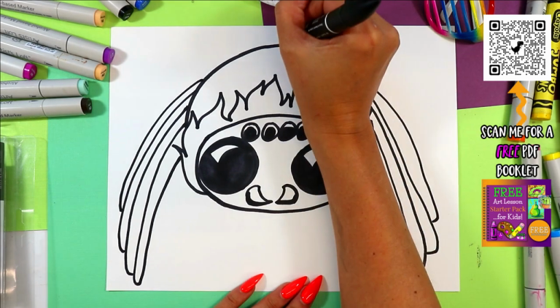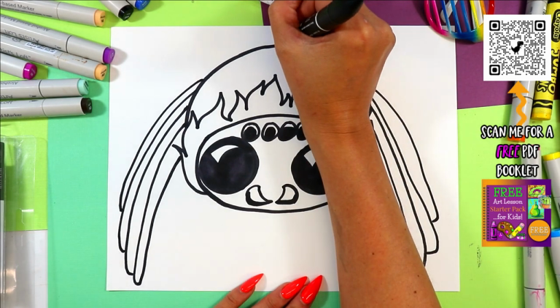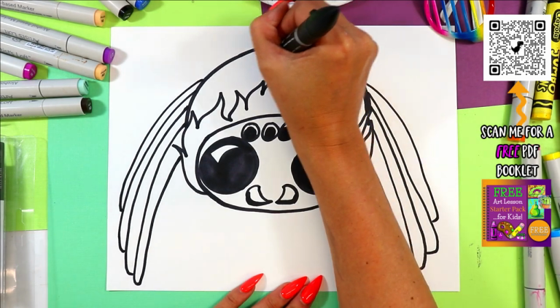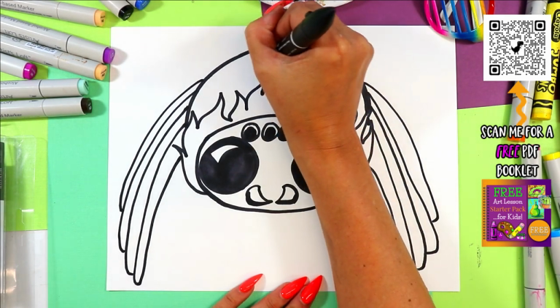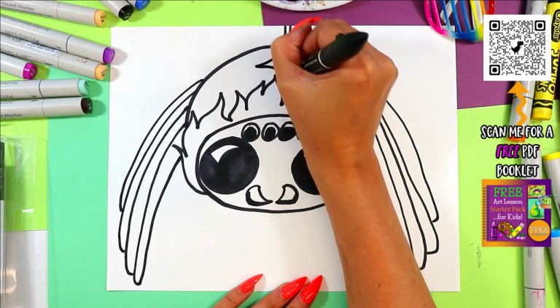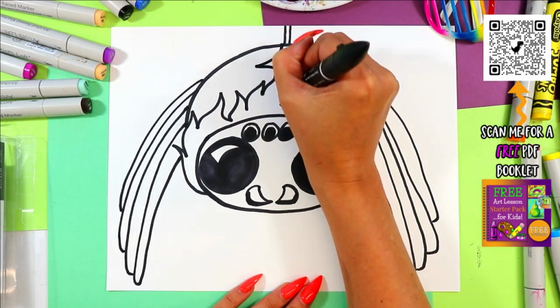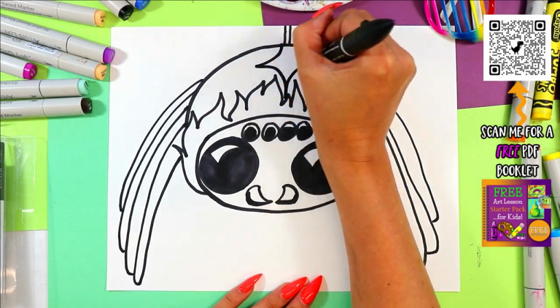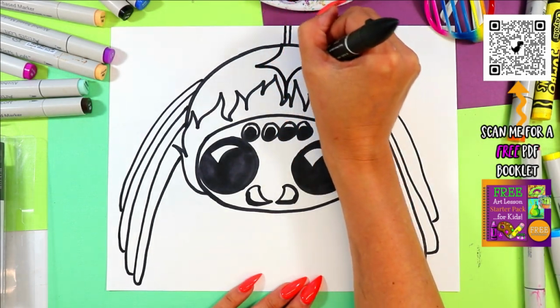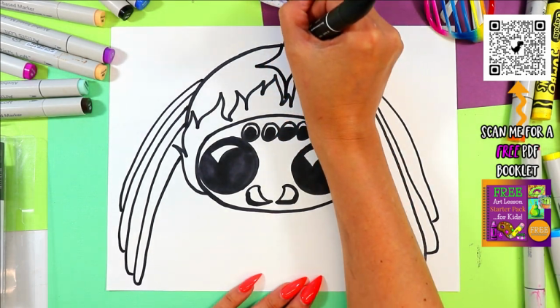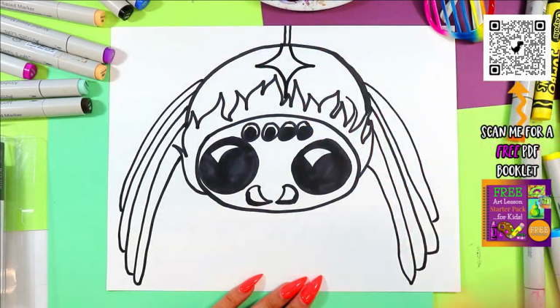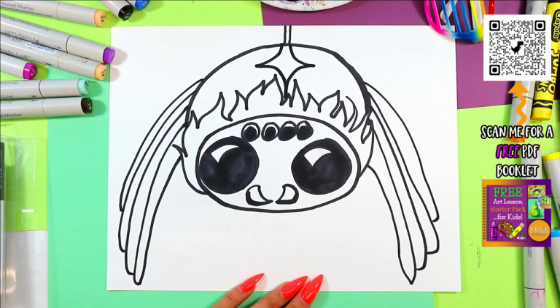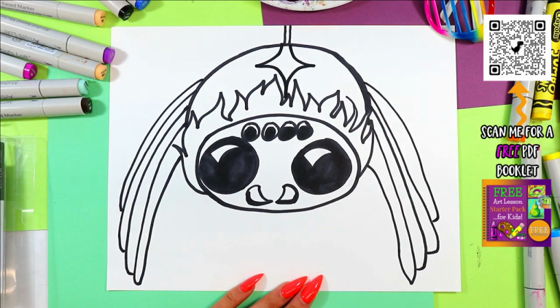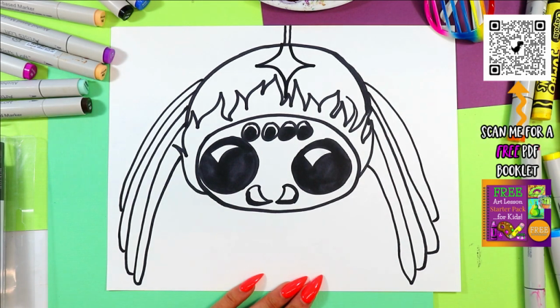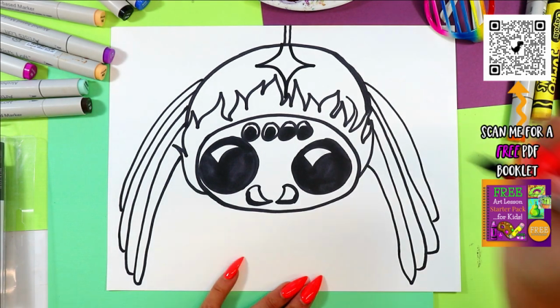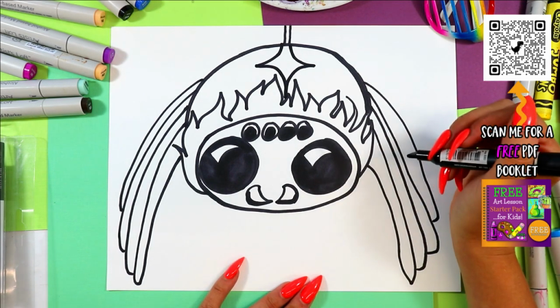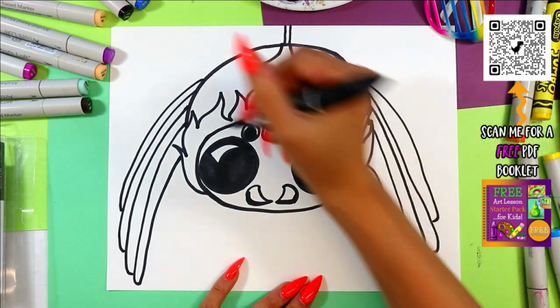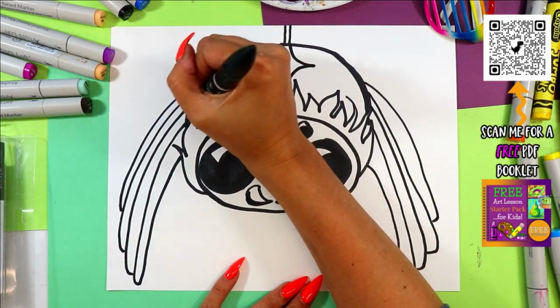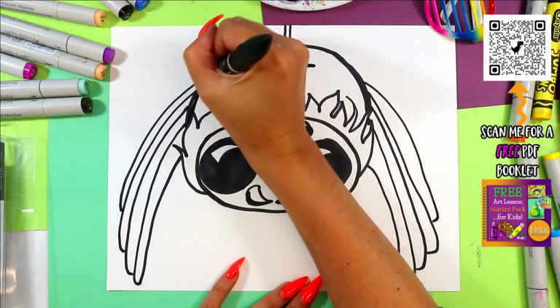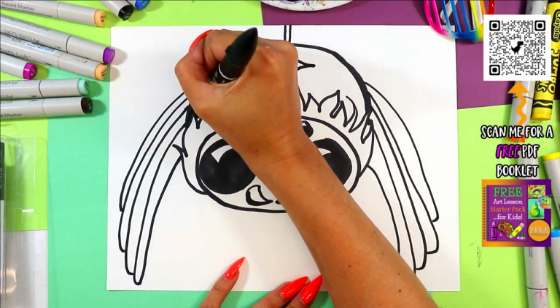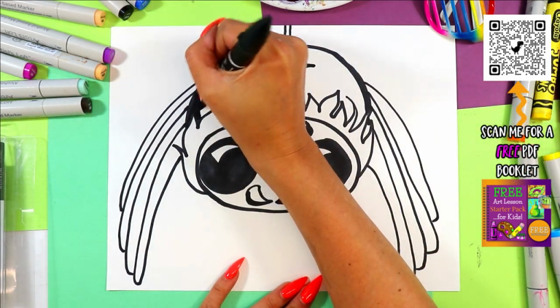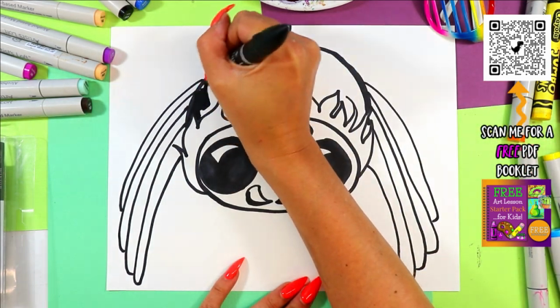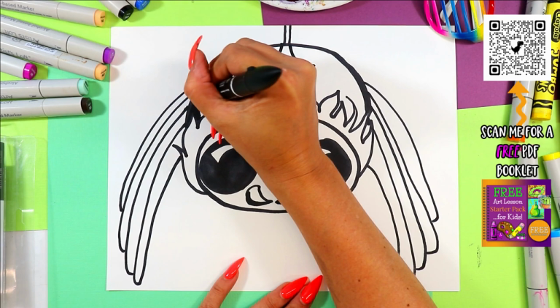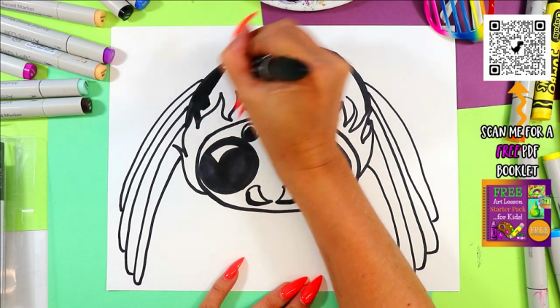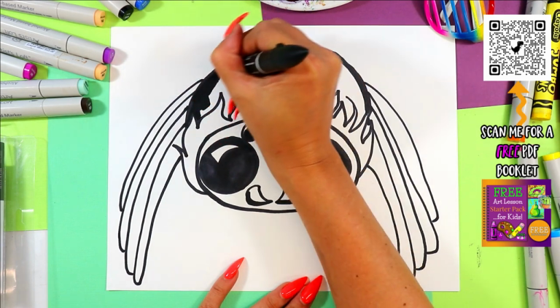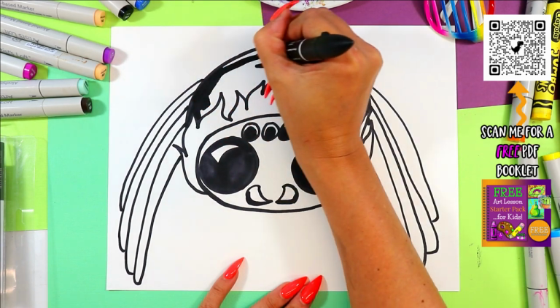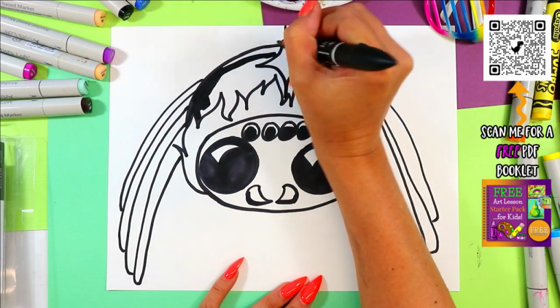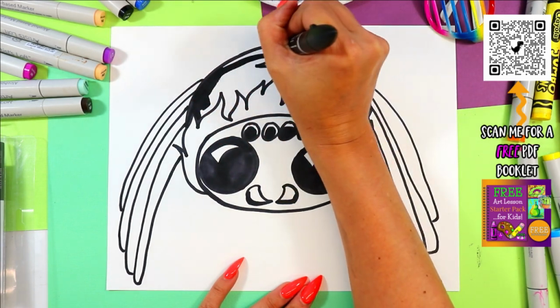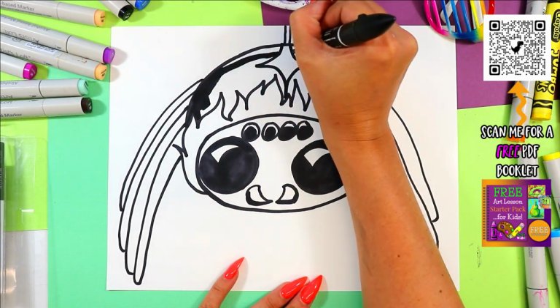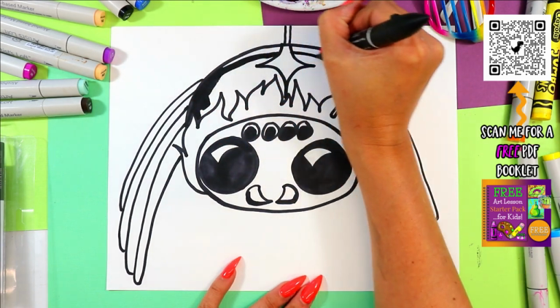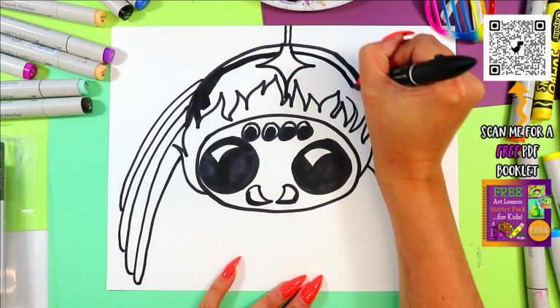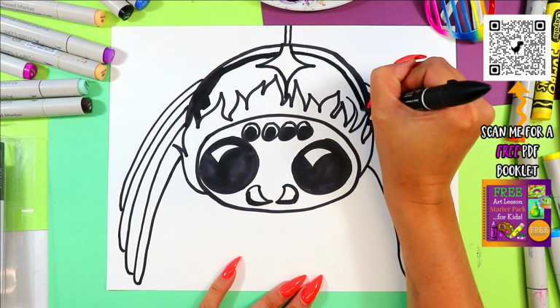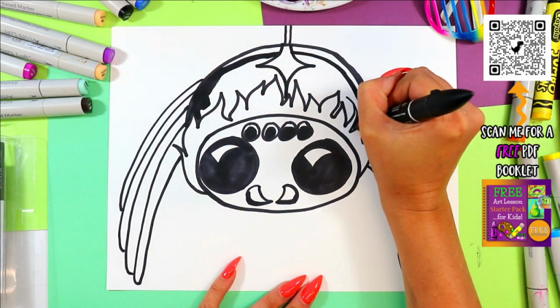On the top of spooky spider we're going to draw a sort of diamond shape to make it a black widow. Then we can color in the top here, leaving just a little white along the top so it looks shiny and glossy.